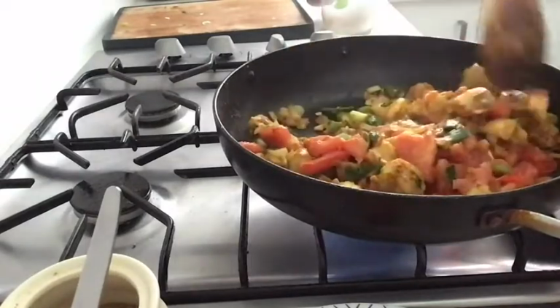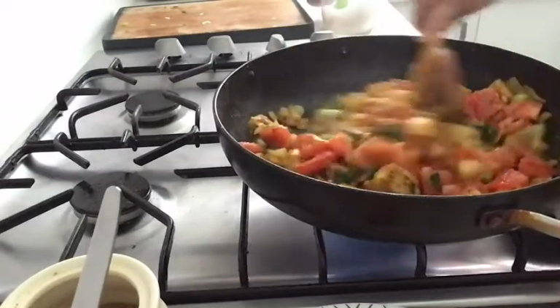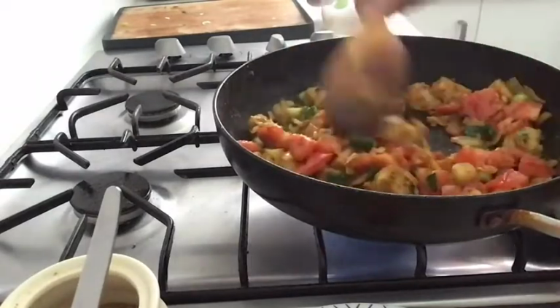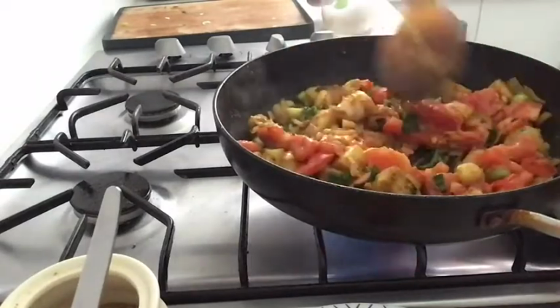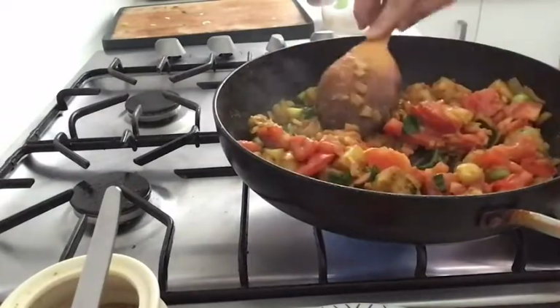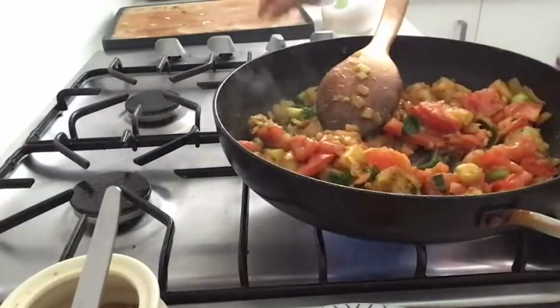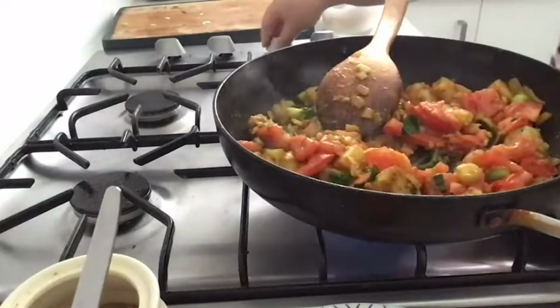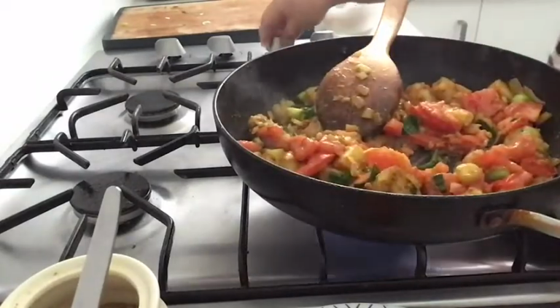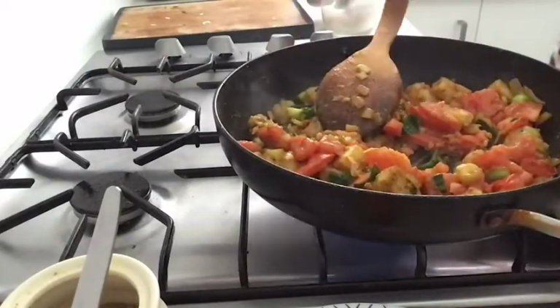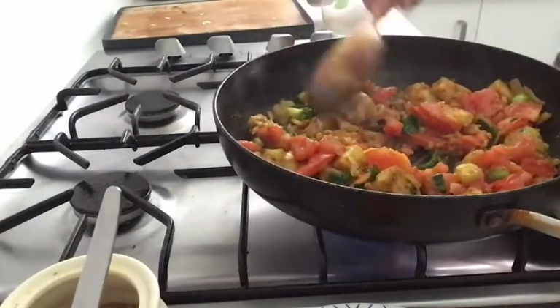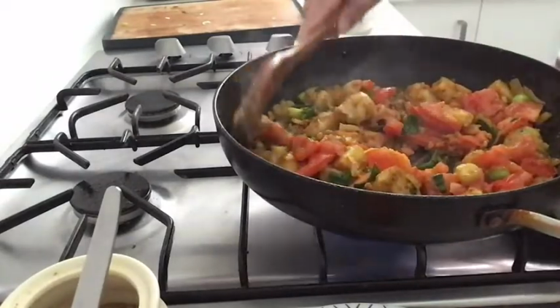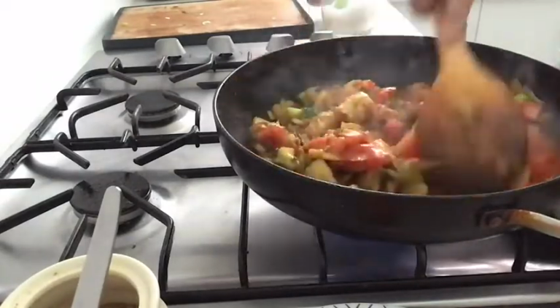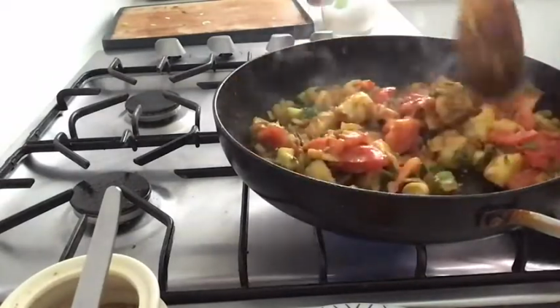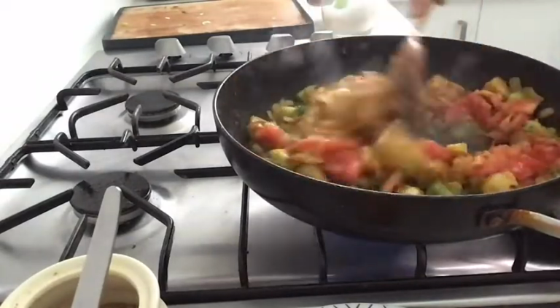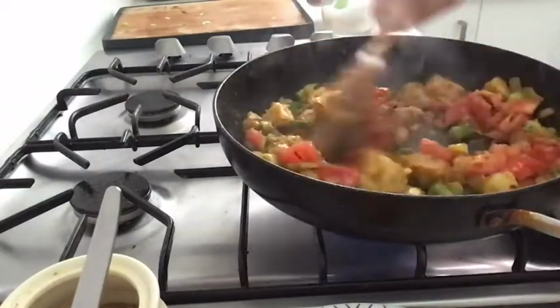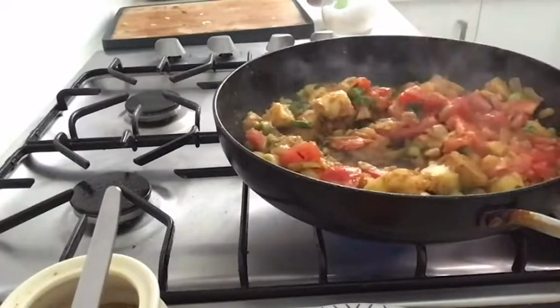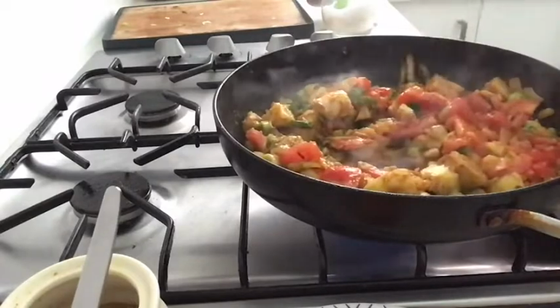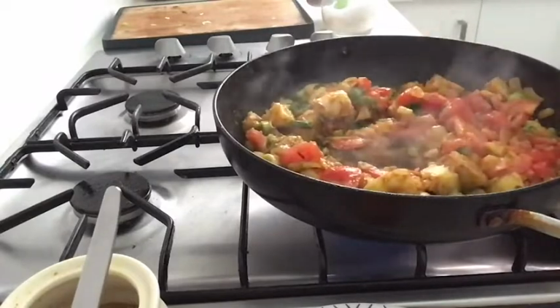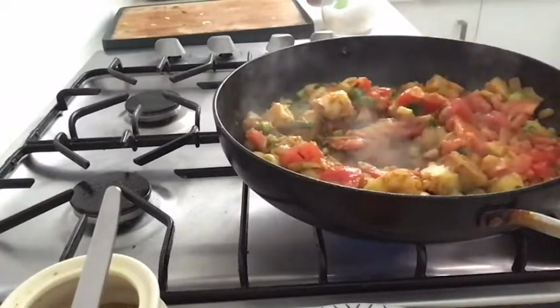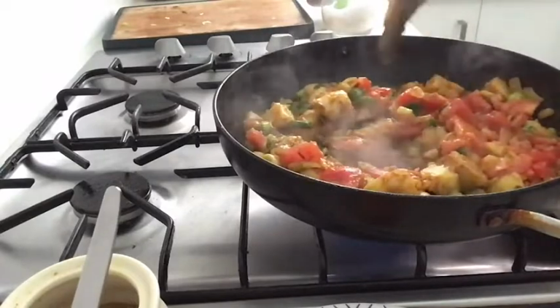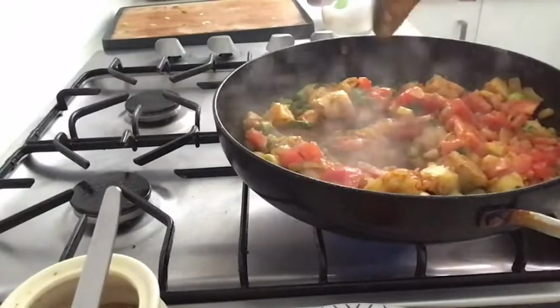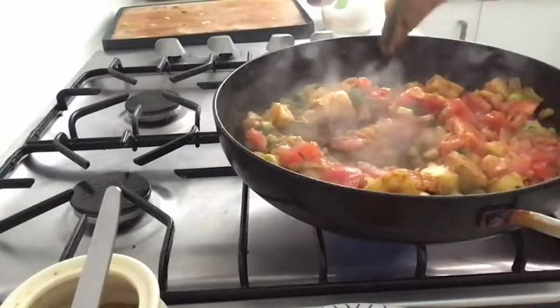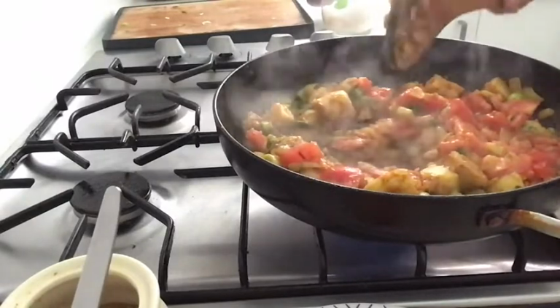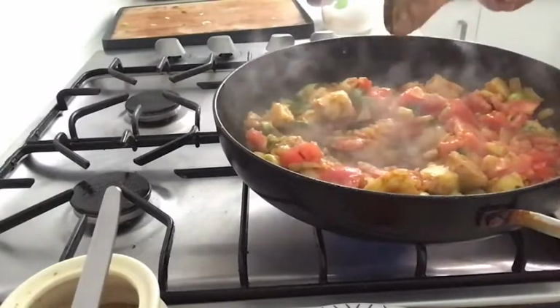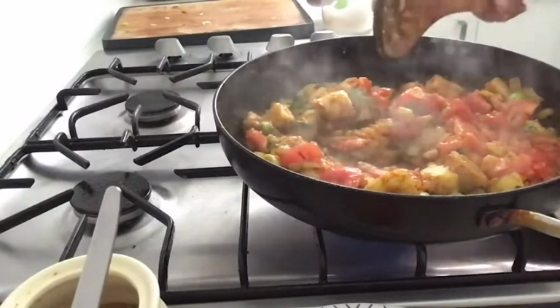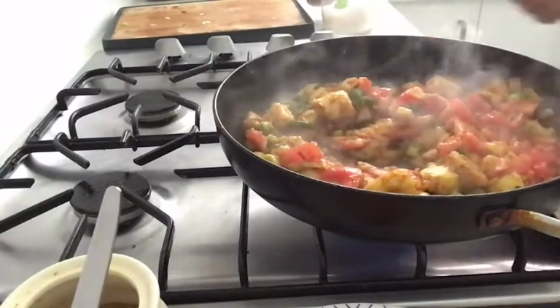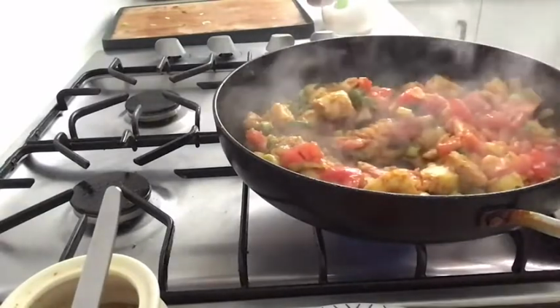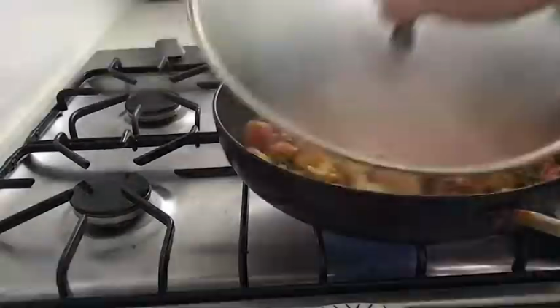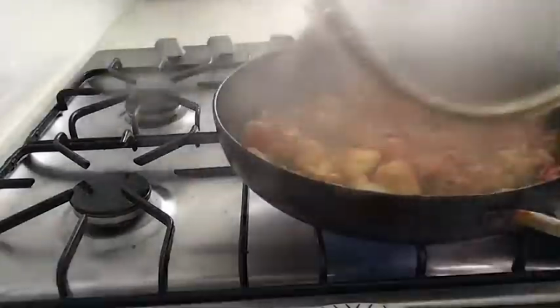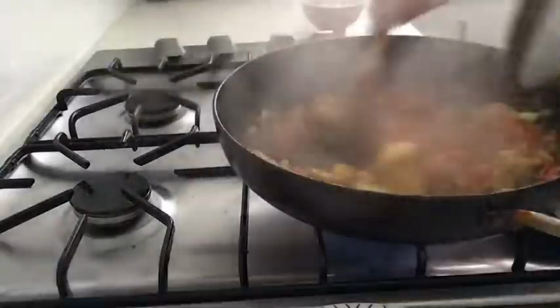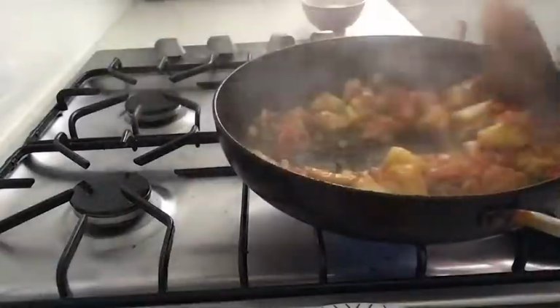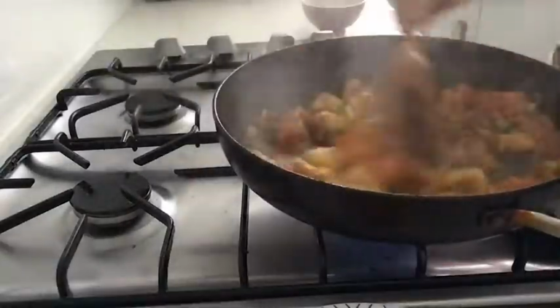Put the dough in for 6 minutes to make the dough. Put it in the oven.